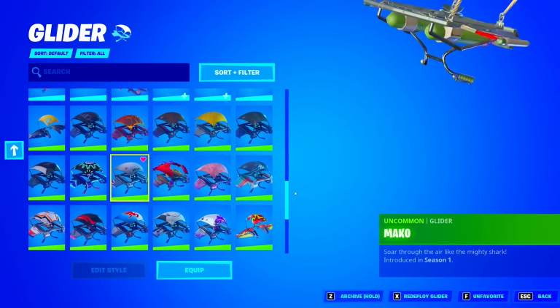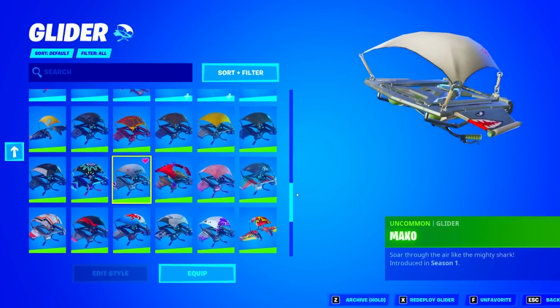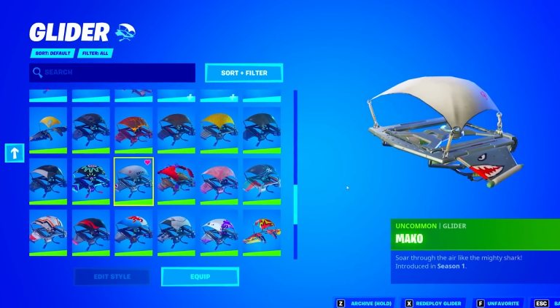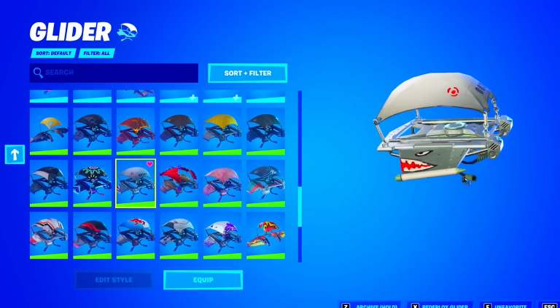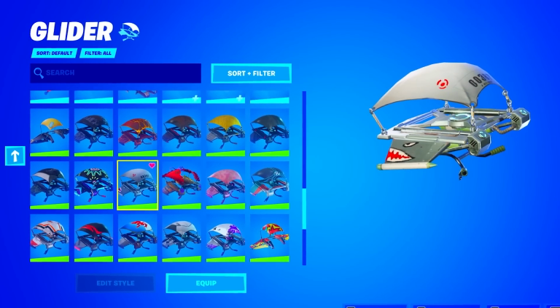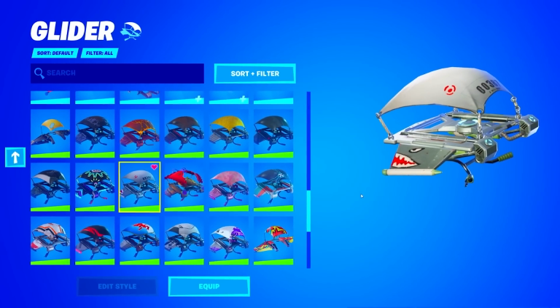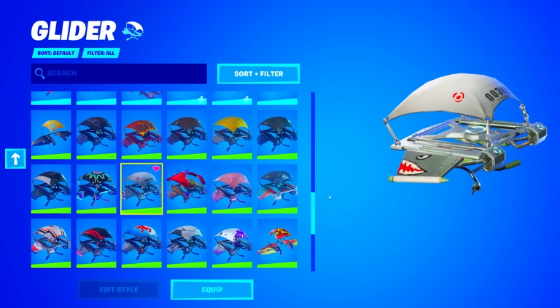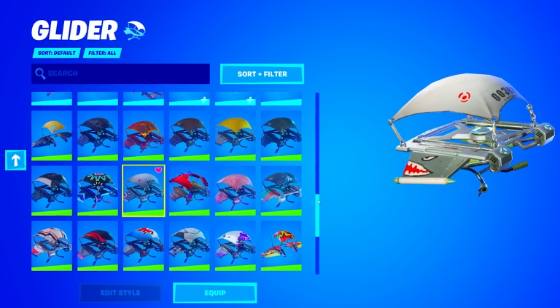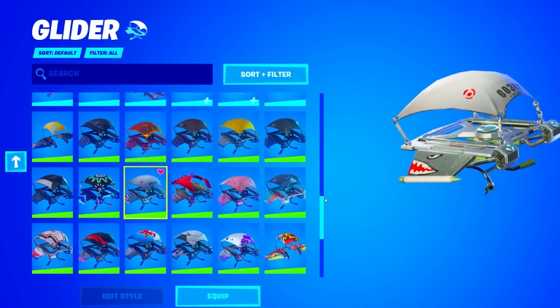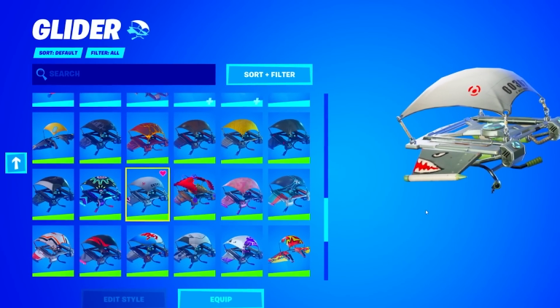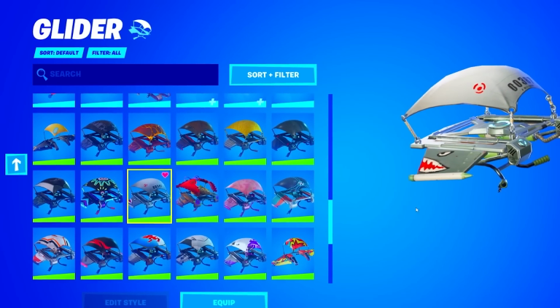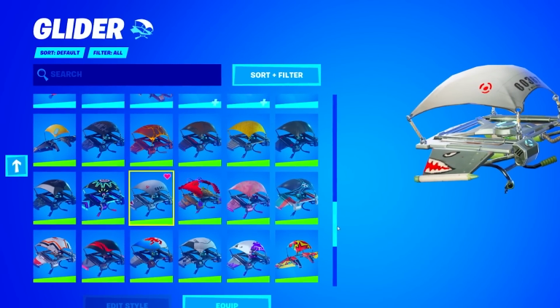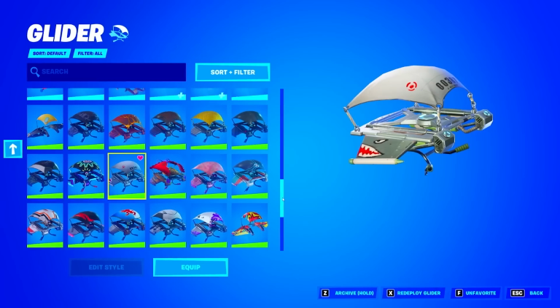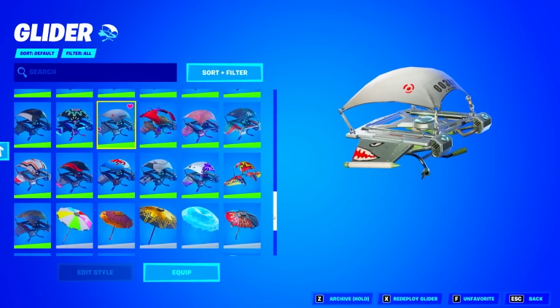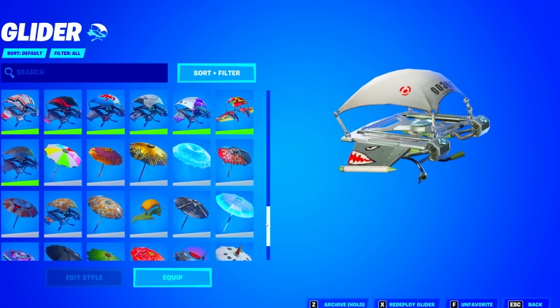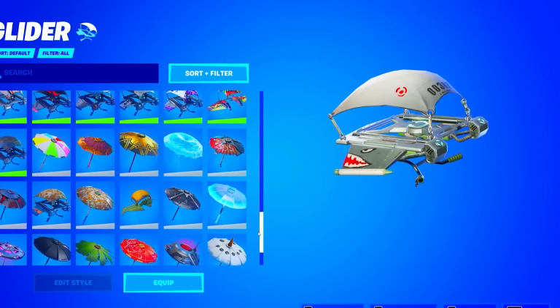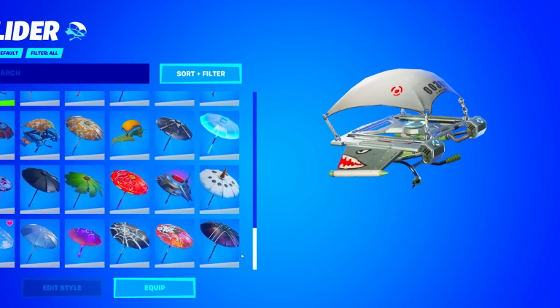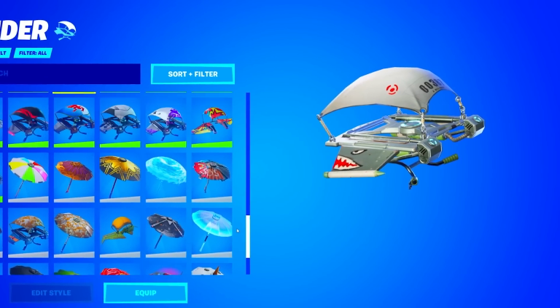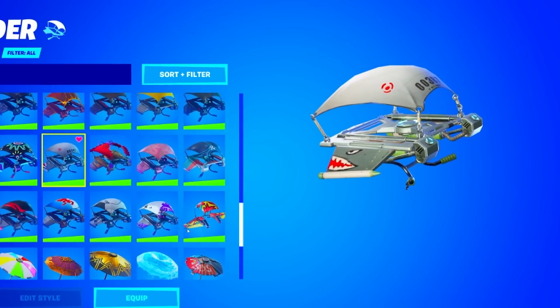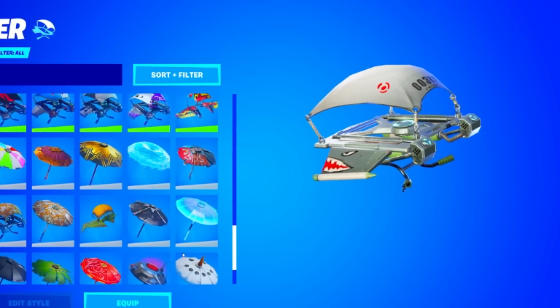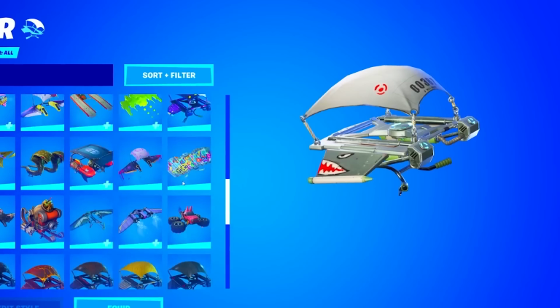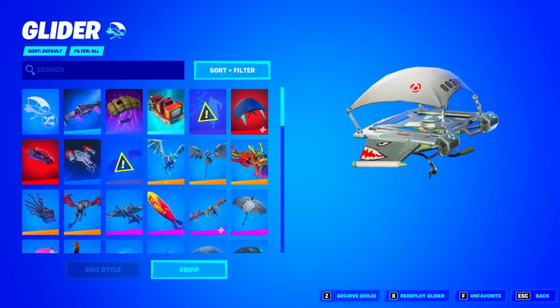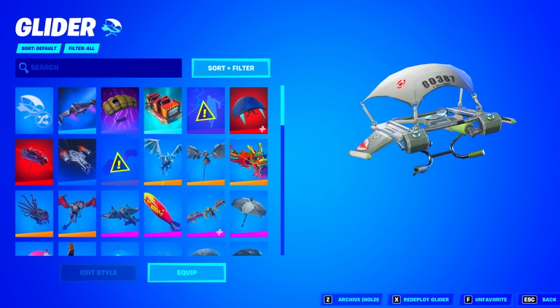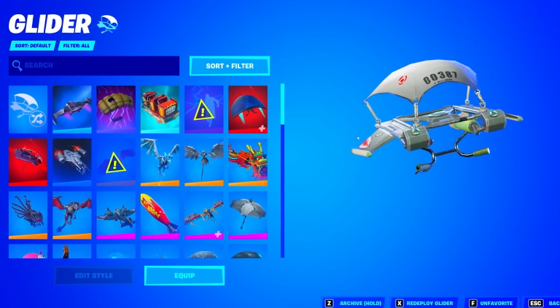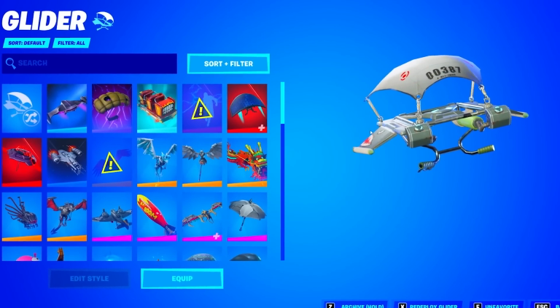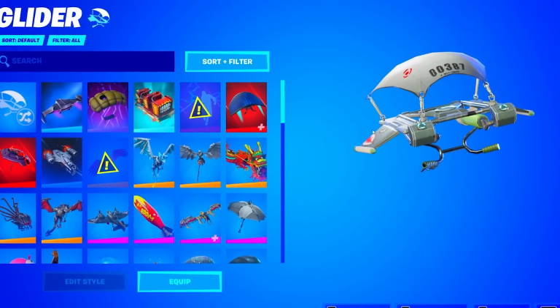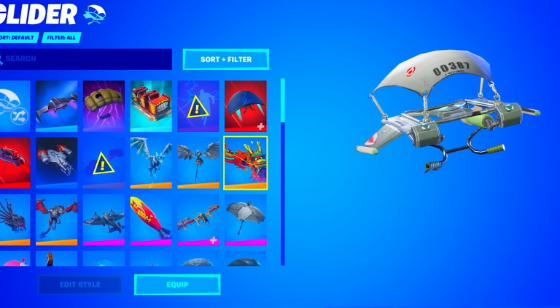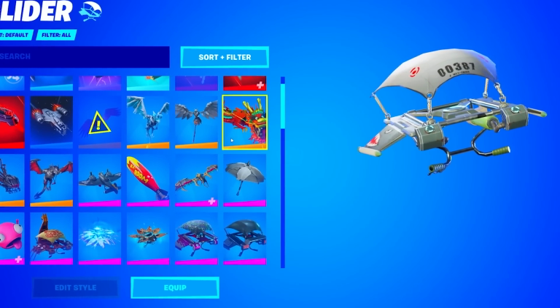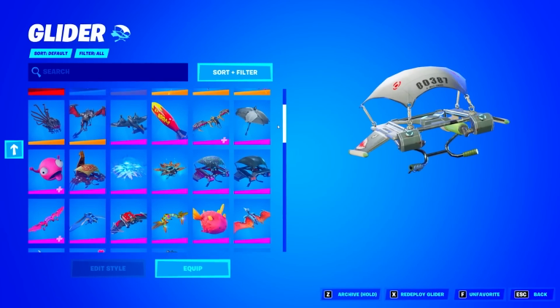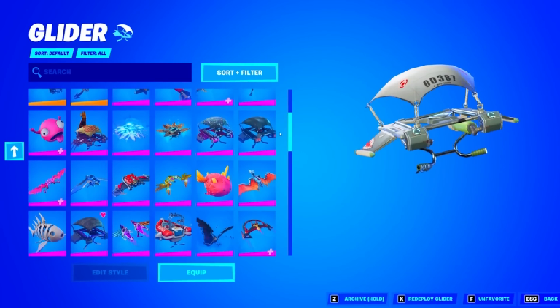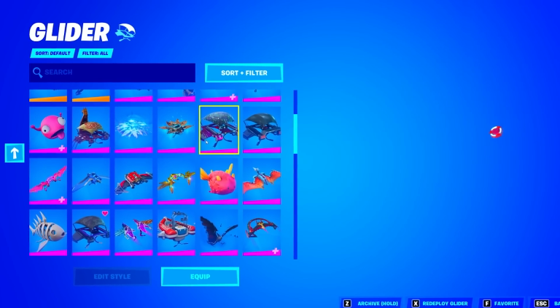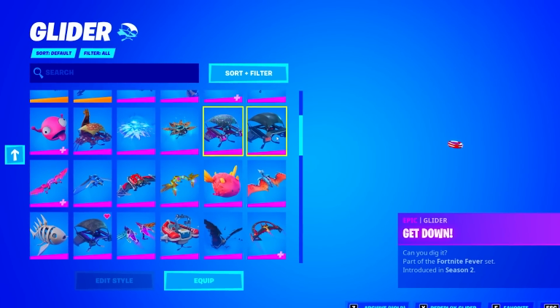We're gonna start off with the gliders. He has the Mako glider of Season 1. This is like the rarest glider in the game, besides the Aerial glider. This is literally like the rarest in the game, and it's obviously like the most iconic. The Mako glider is so iconic. Let's see all the gliders he actually has.